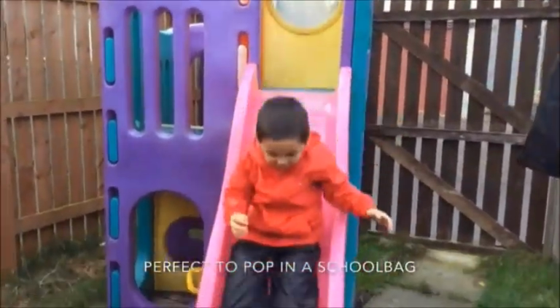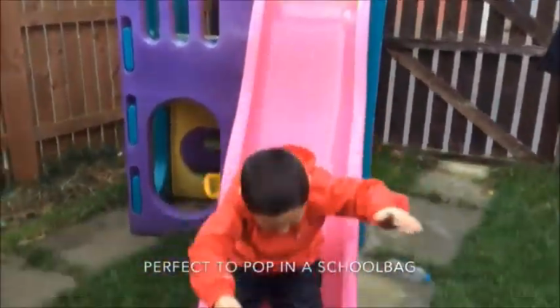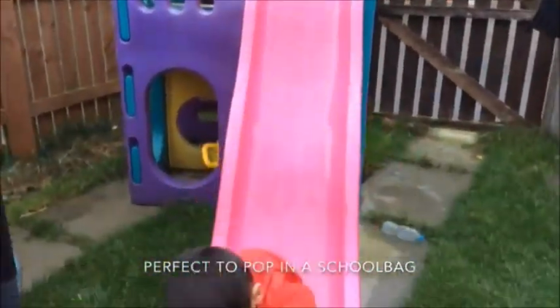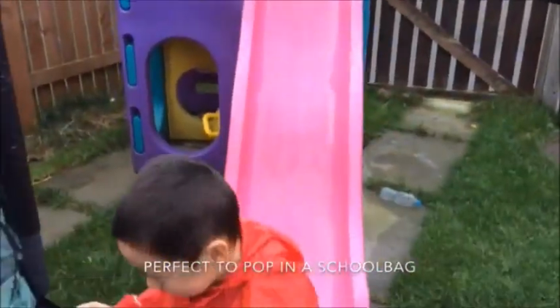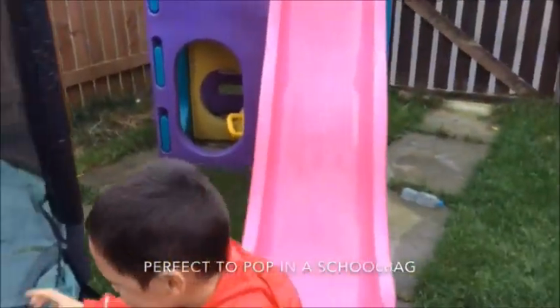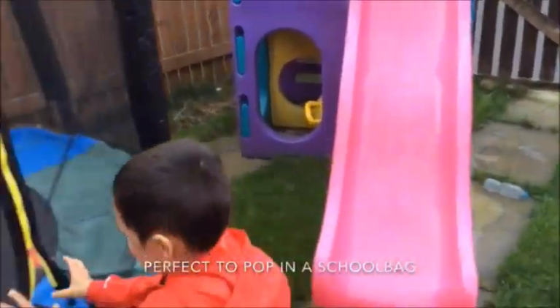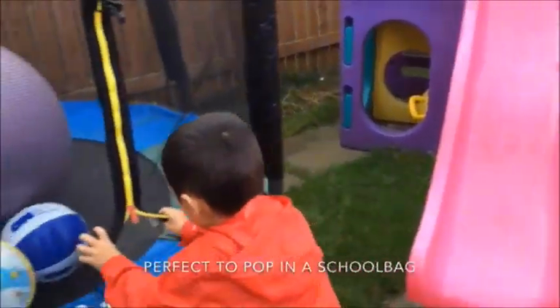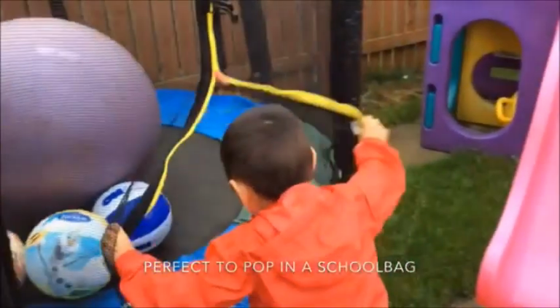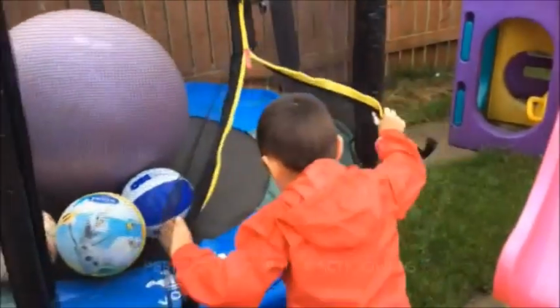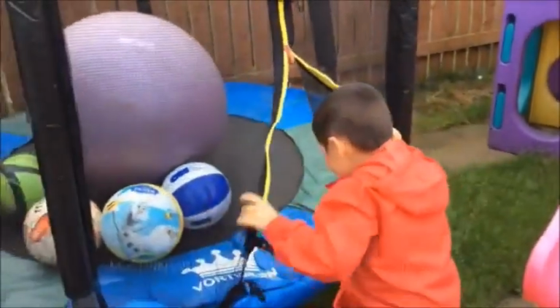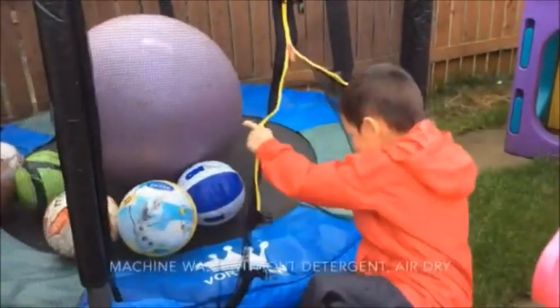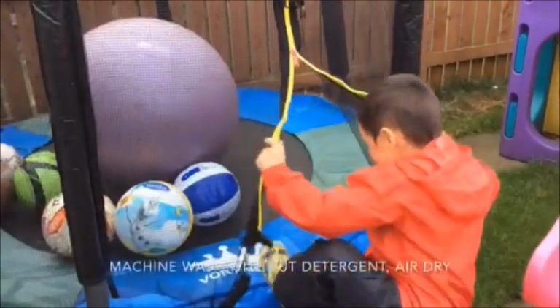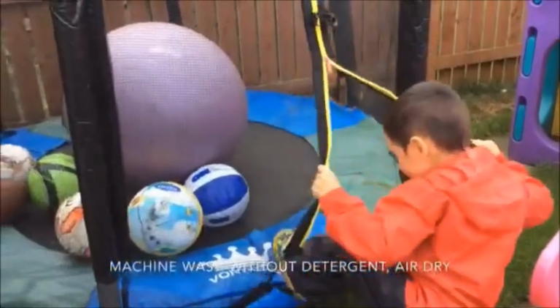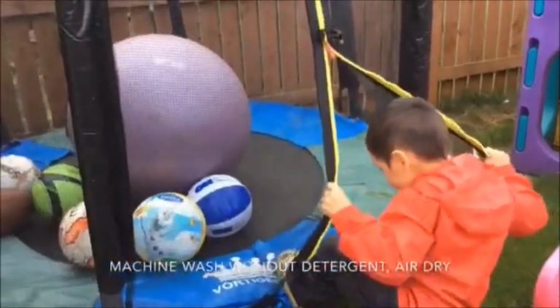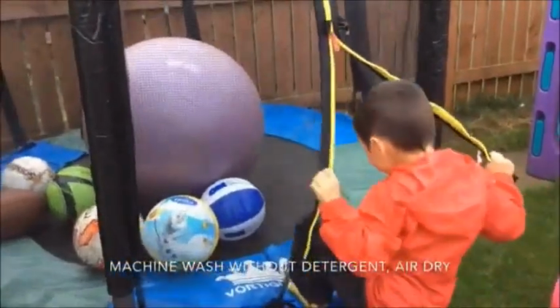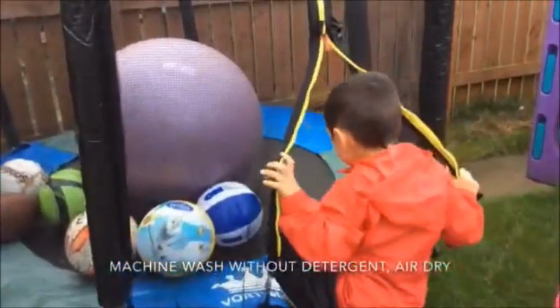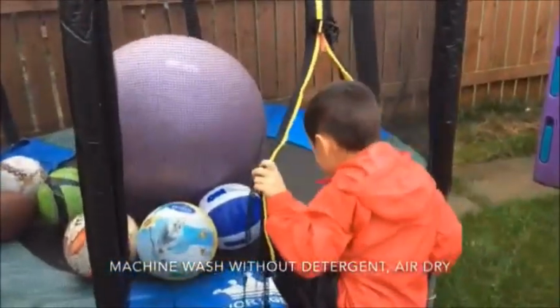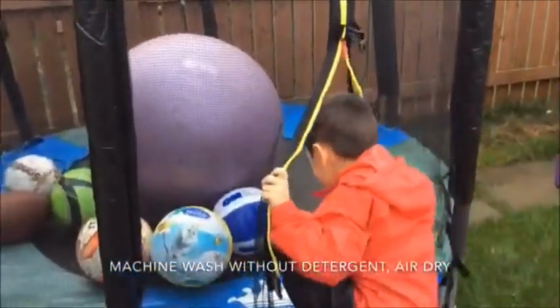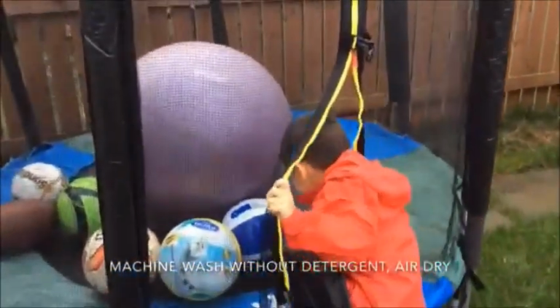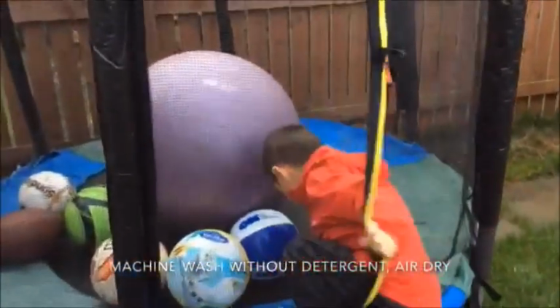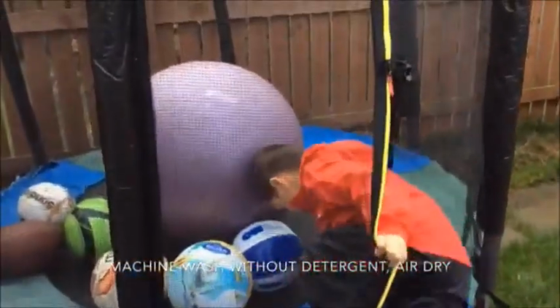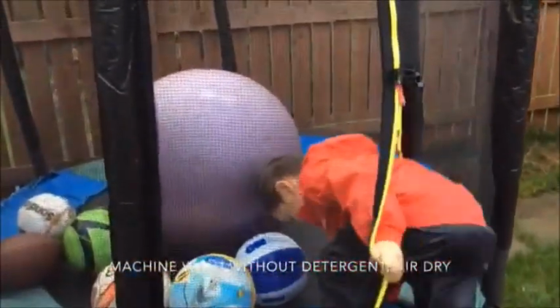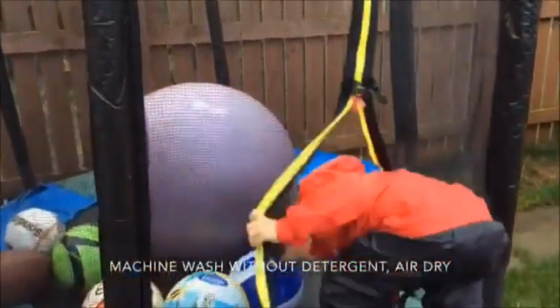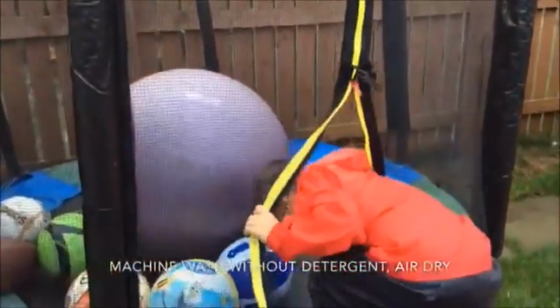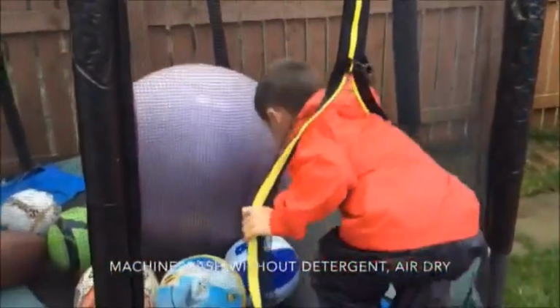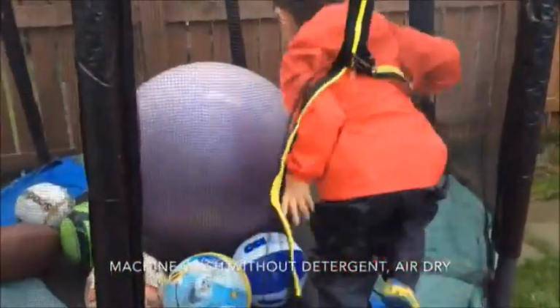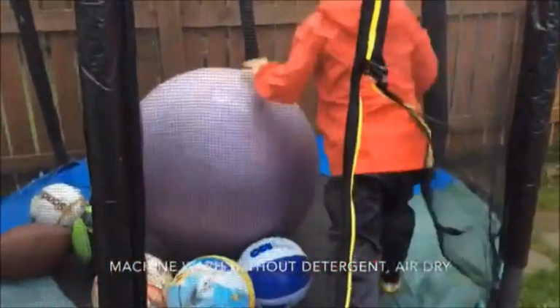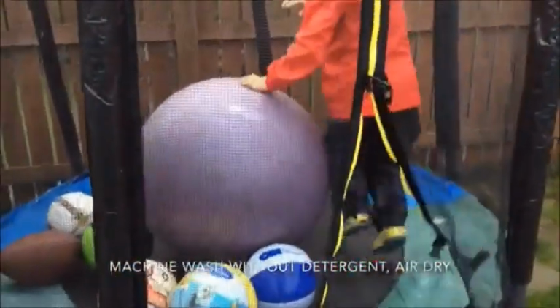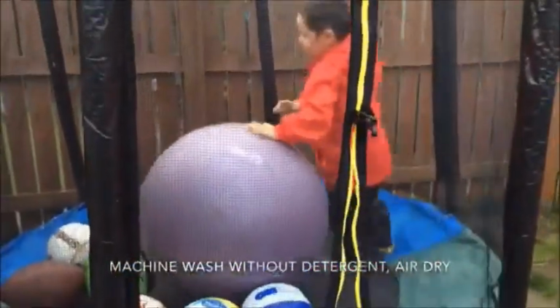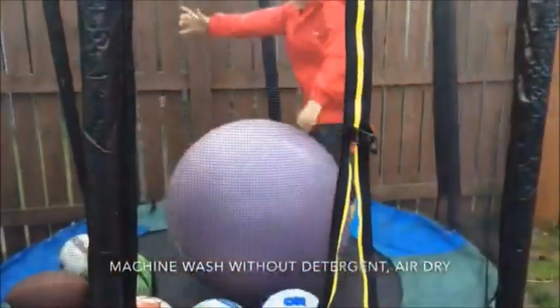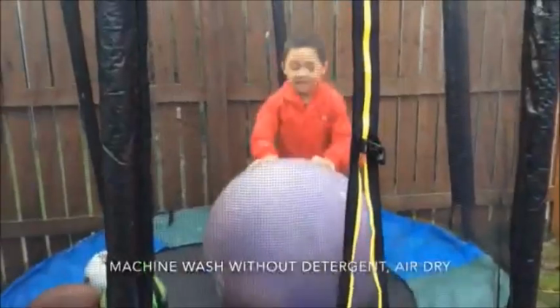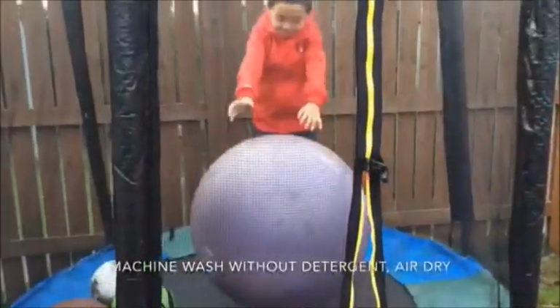When you are finished playing, just hang your suit up to dry. If it gets very mucky you can put it in the washing machine — just put it on a quick wash with no detergent.